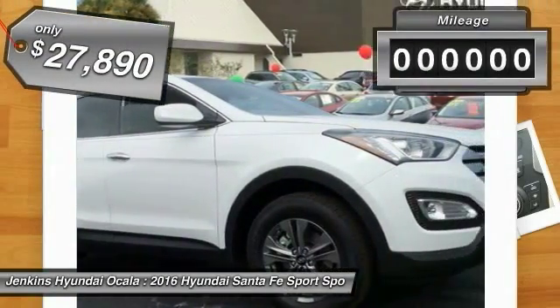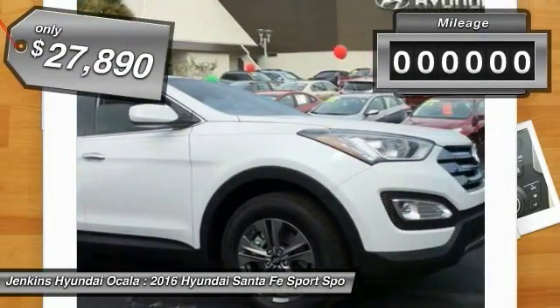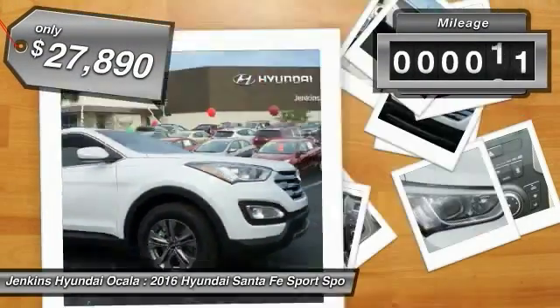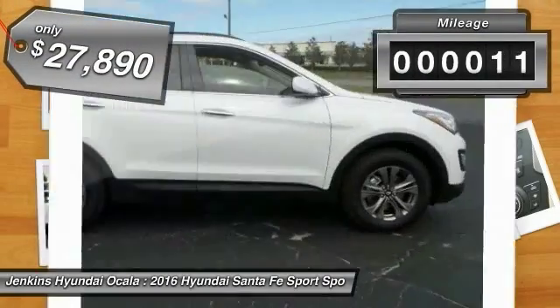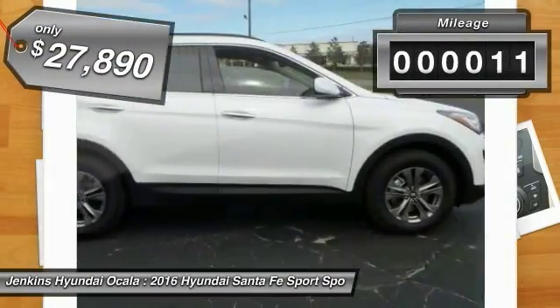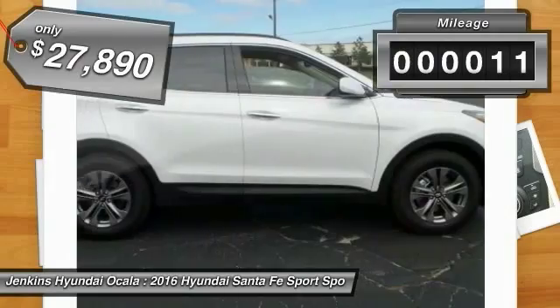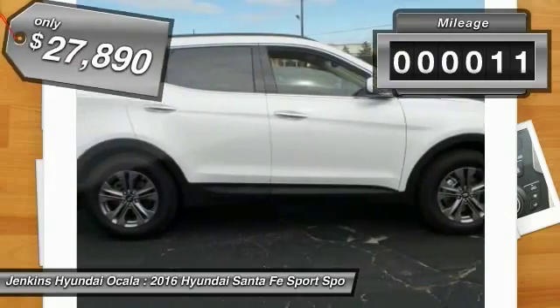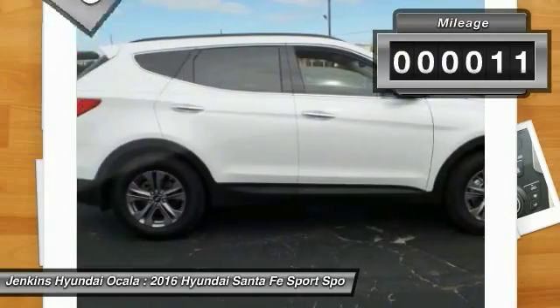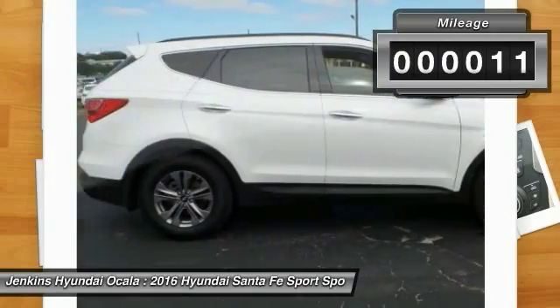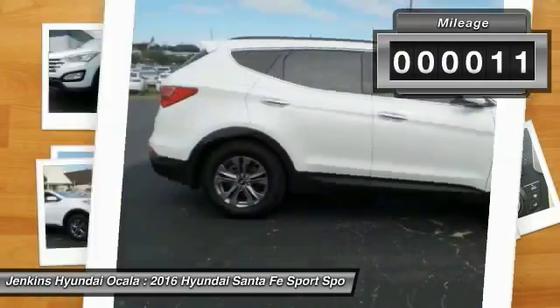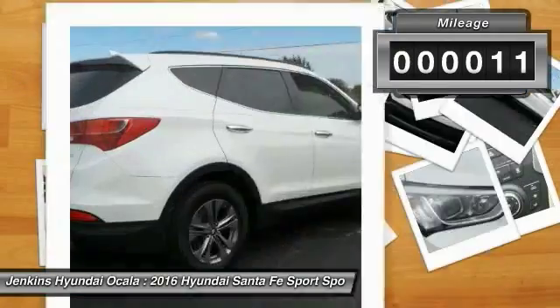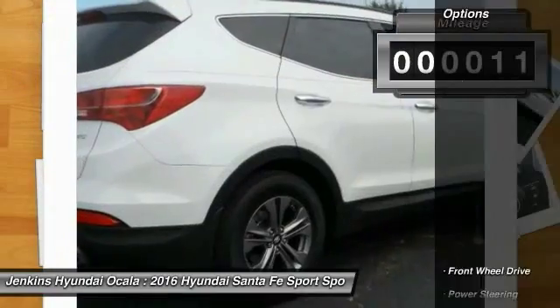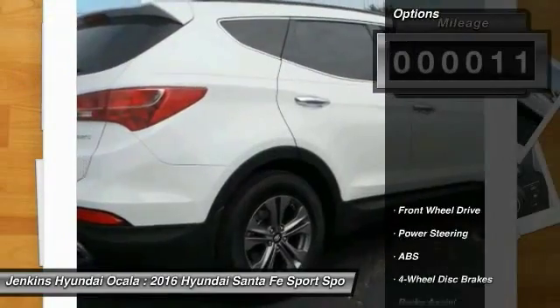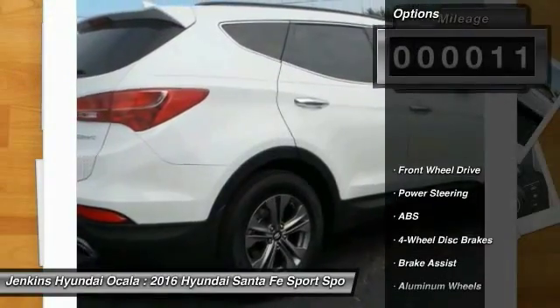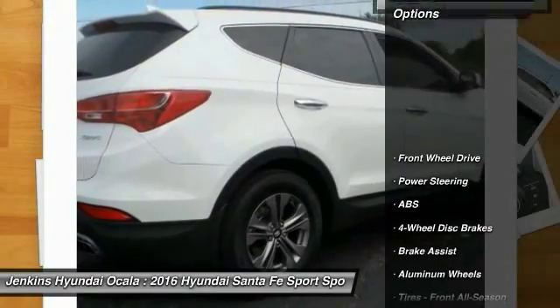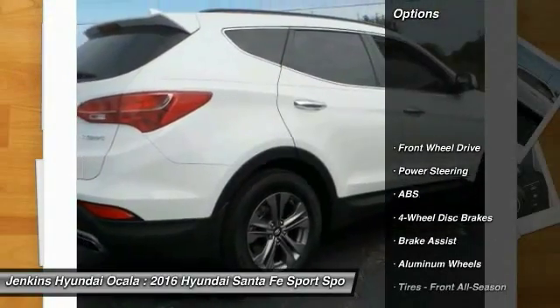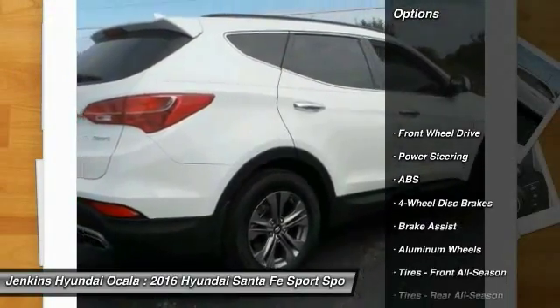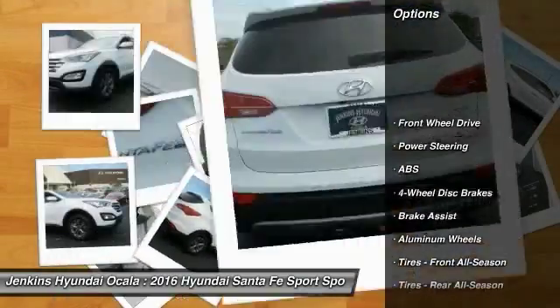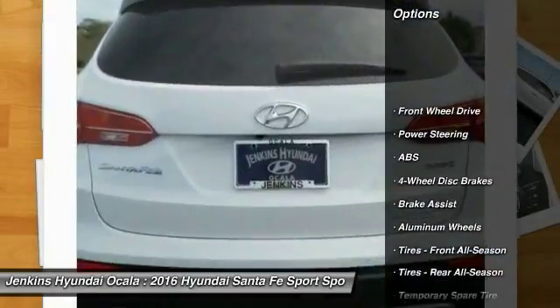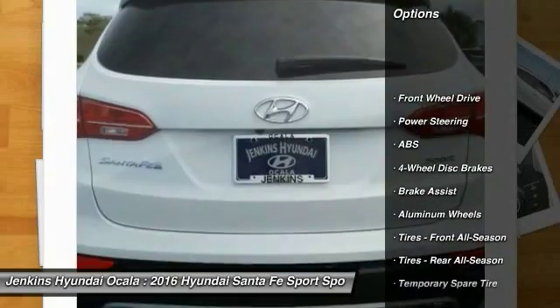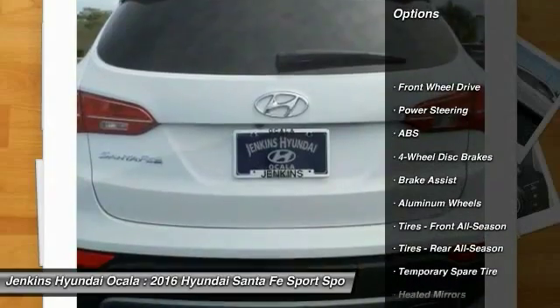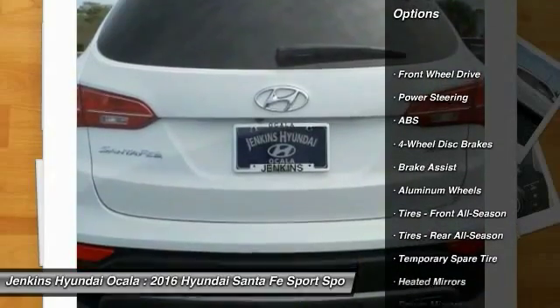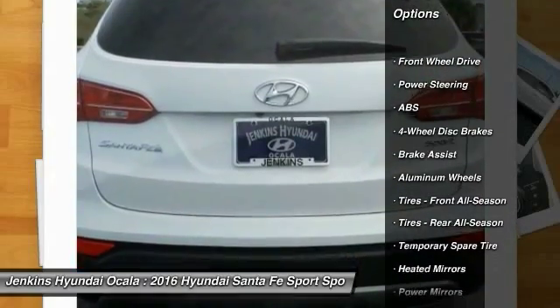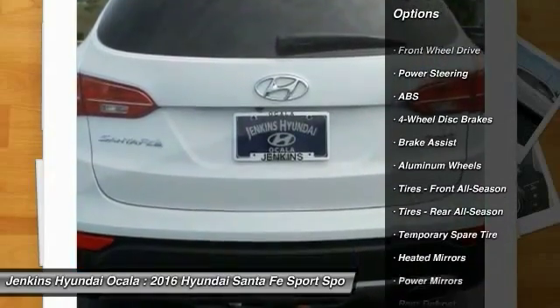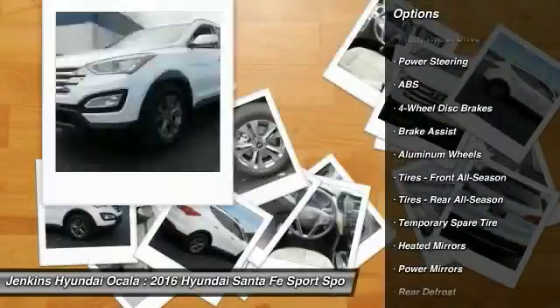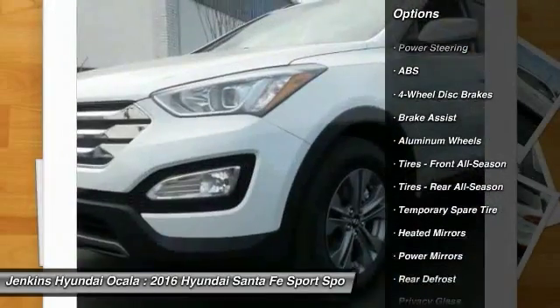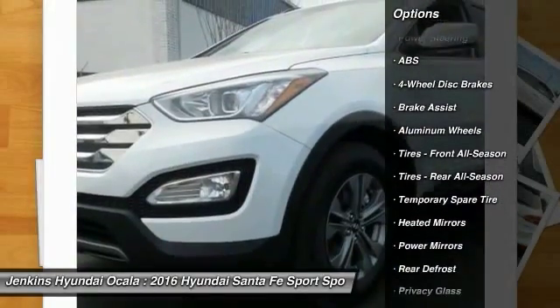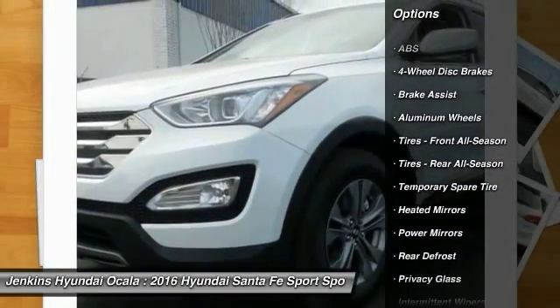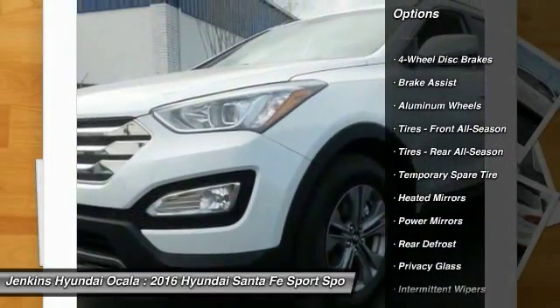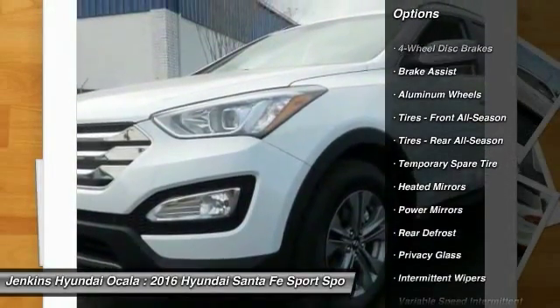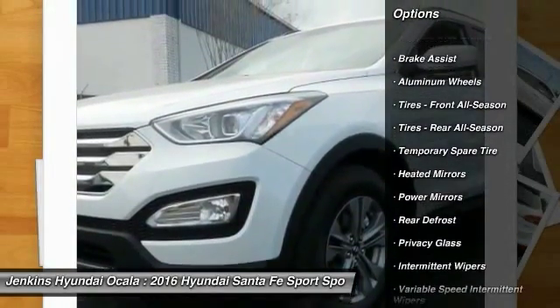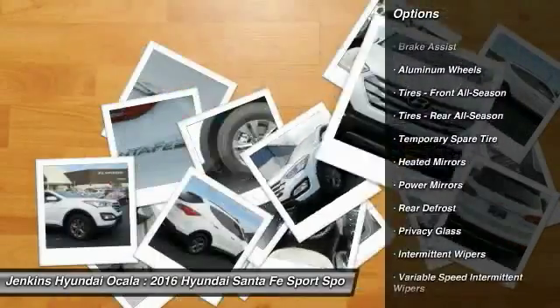This vehicle has less than 100 miles. Here are some of this vehicle's great options: stability control, steering wheel audio controls, anti-lock braking system, traction control, keyless entry.